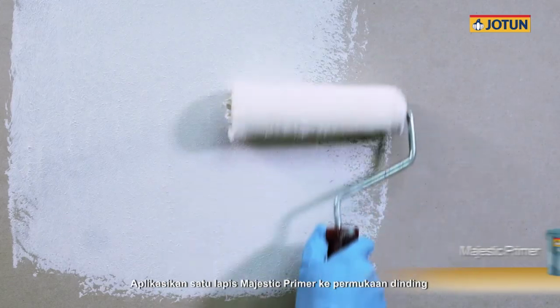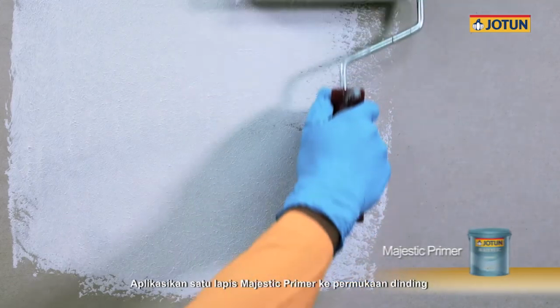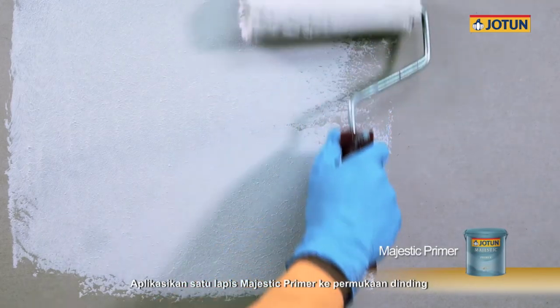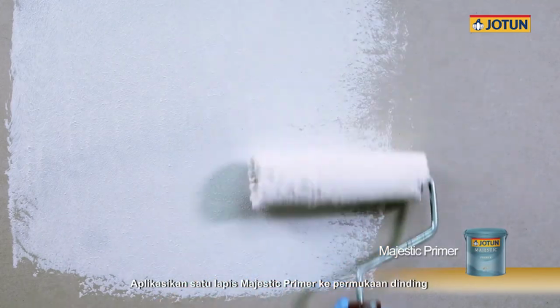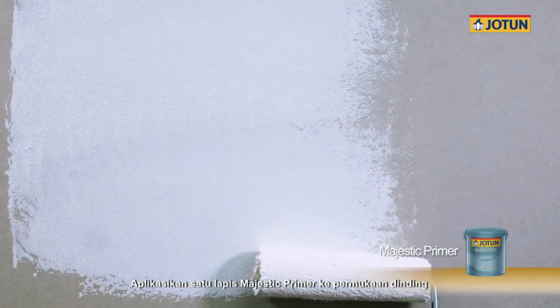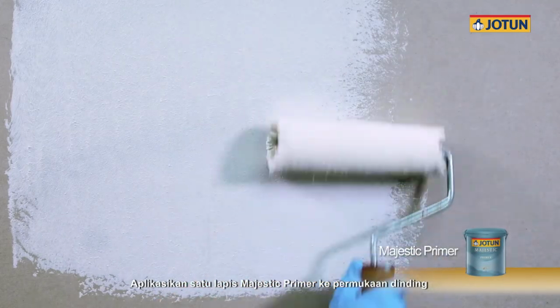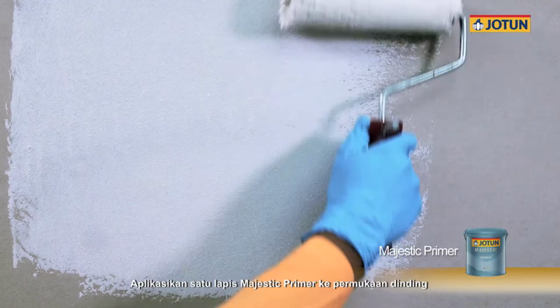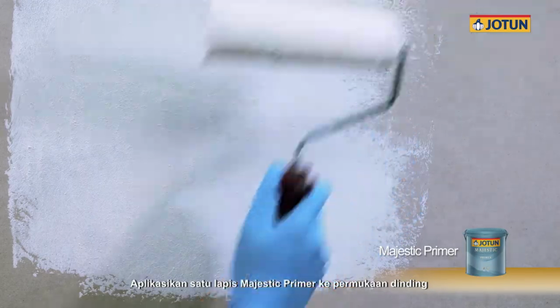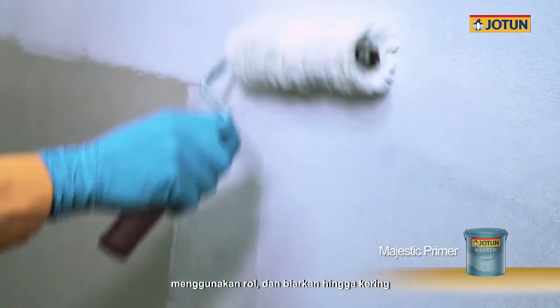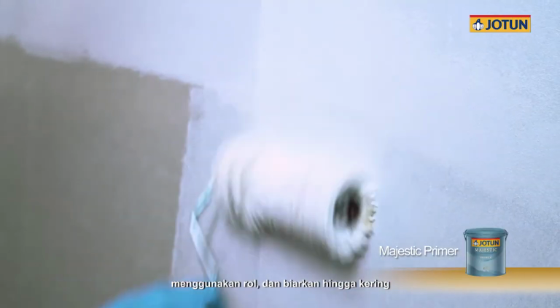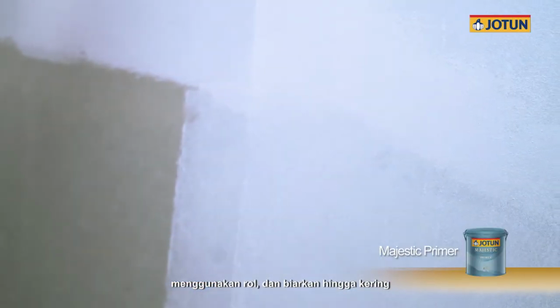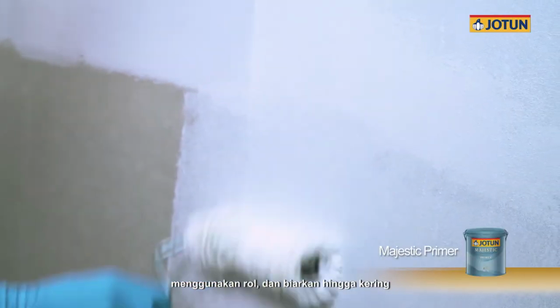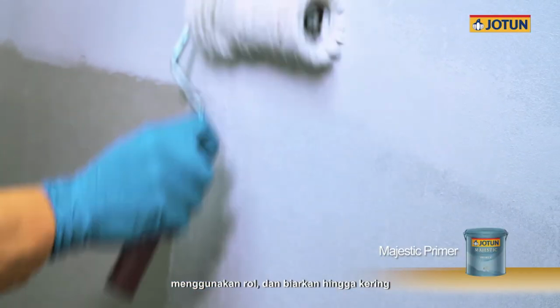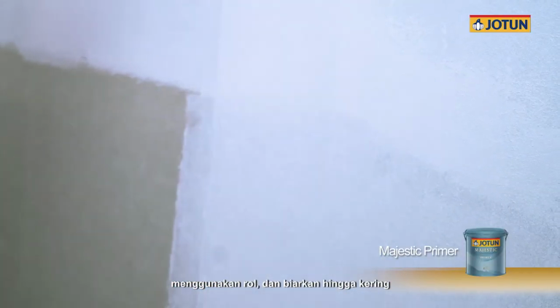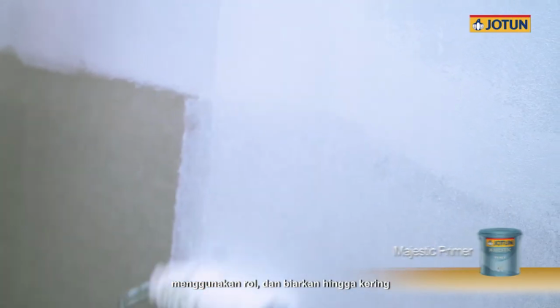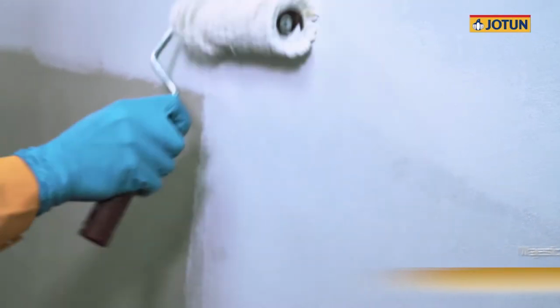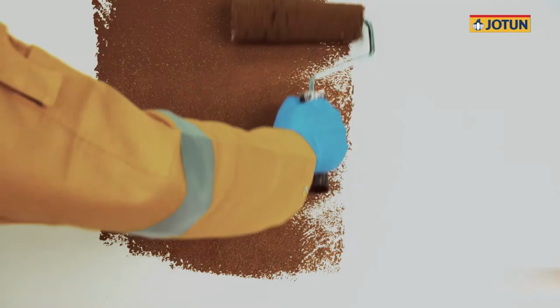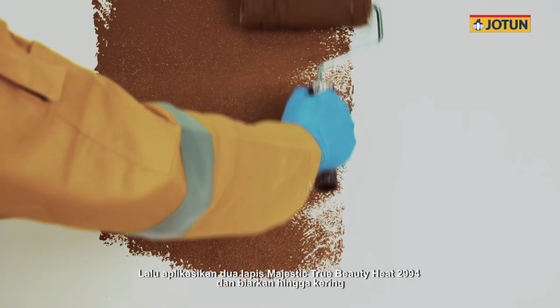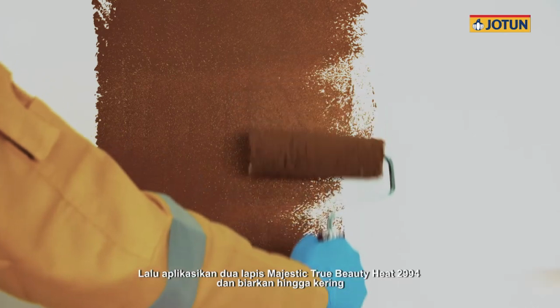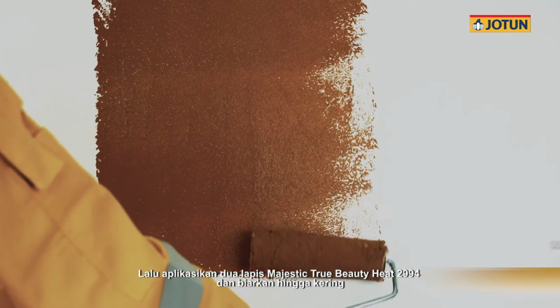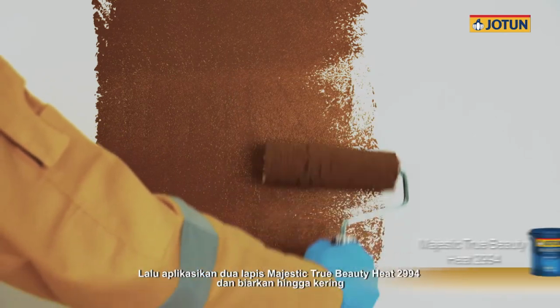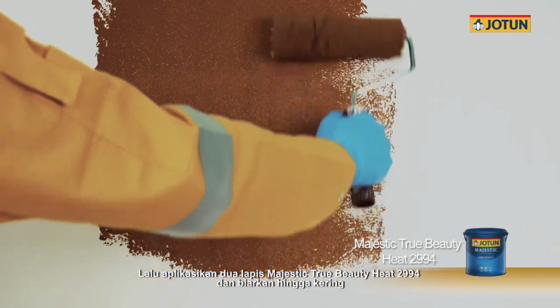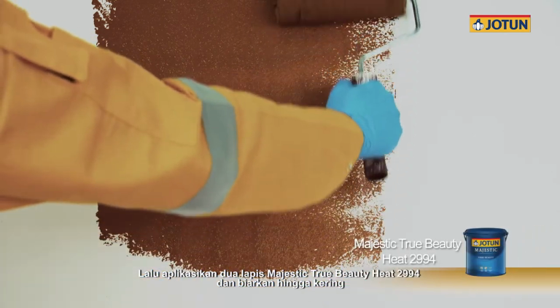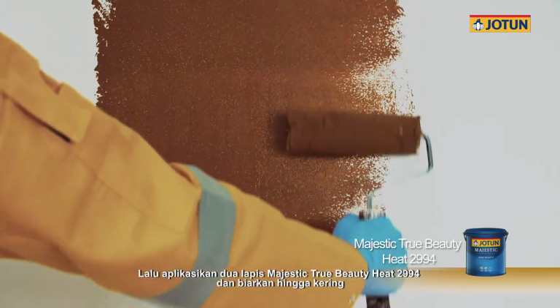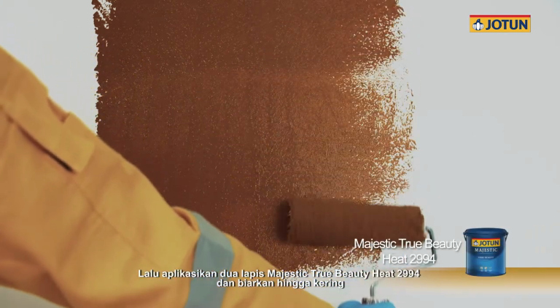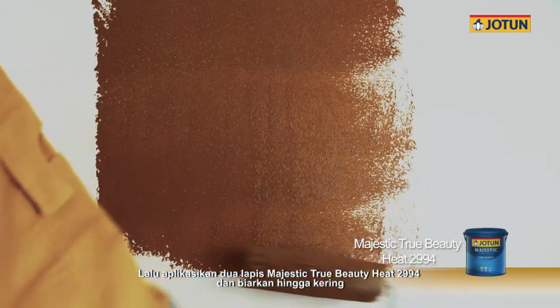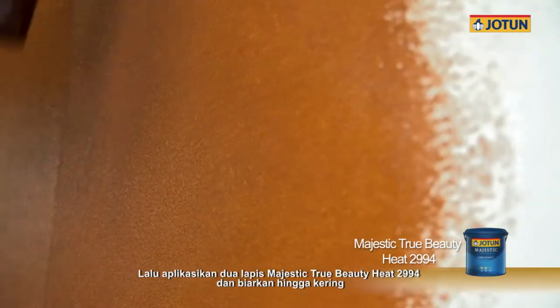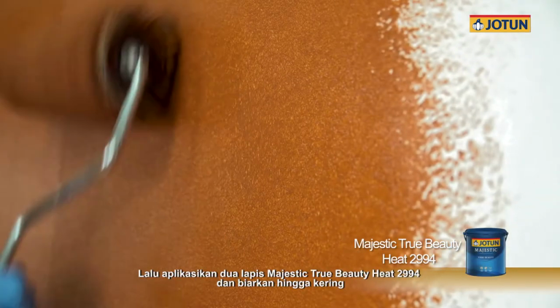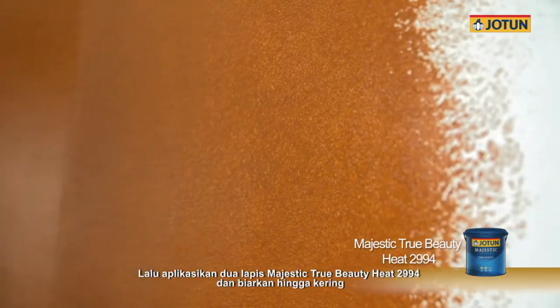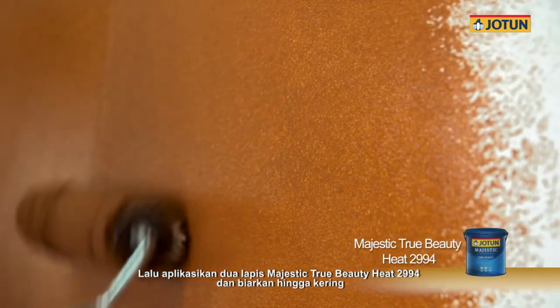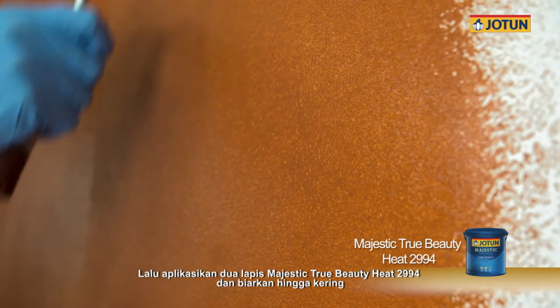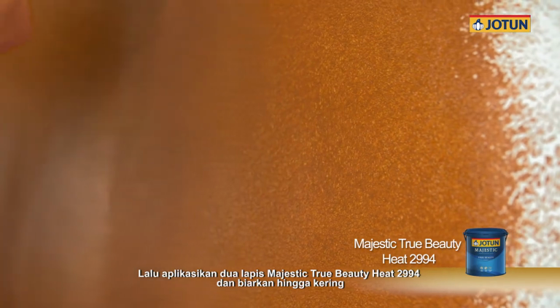Apply one coat of Majestic Primer onto wall surface using the roller and allow it to dry. Then apply two coats of Majestic True Beauty Heat 2994 and allow it to dry.